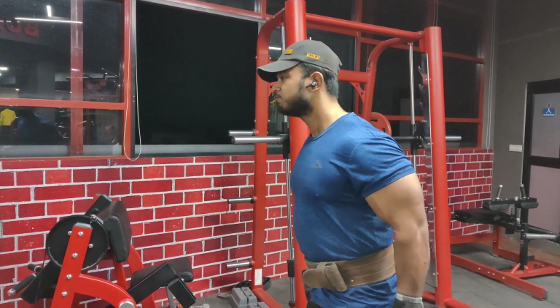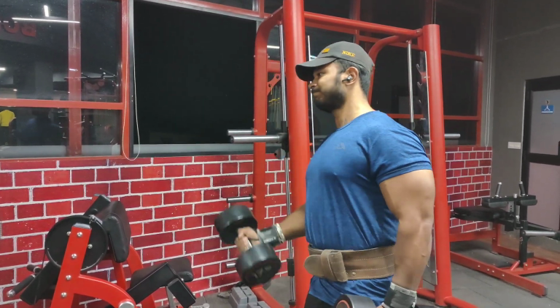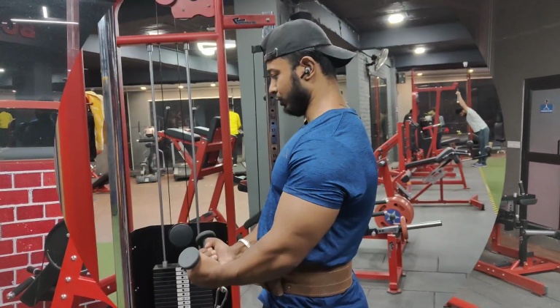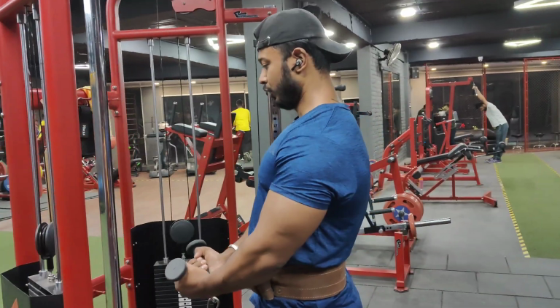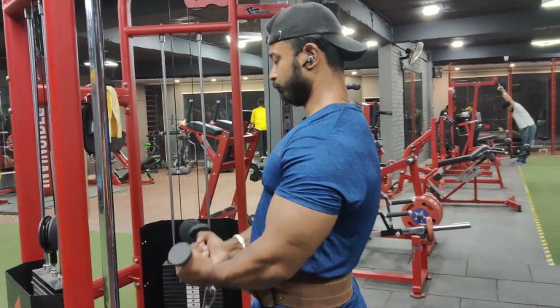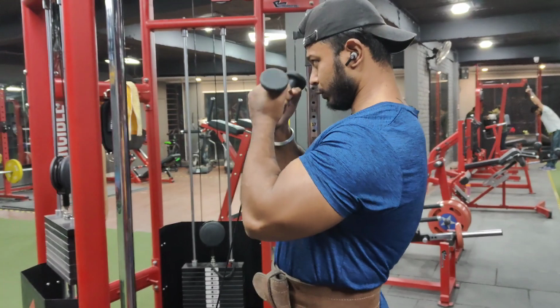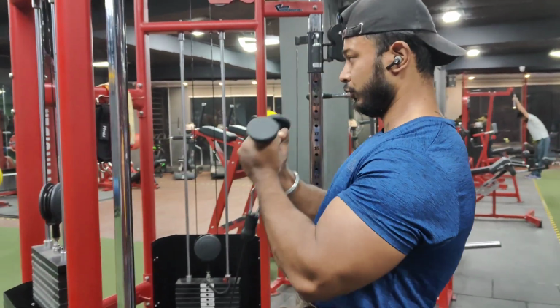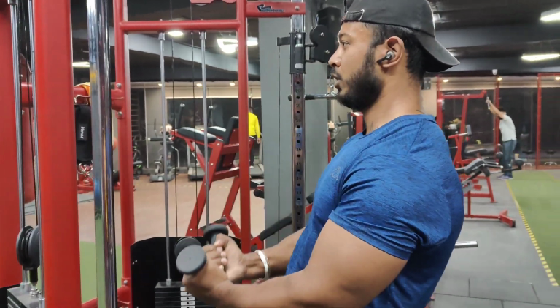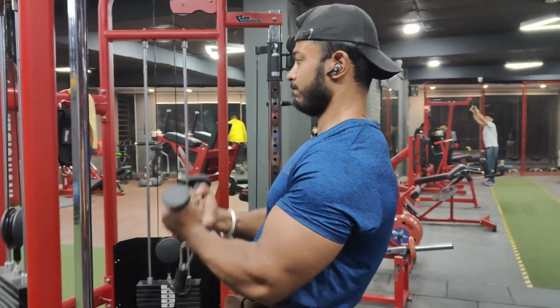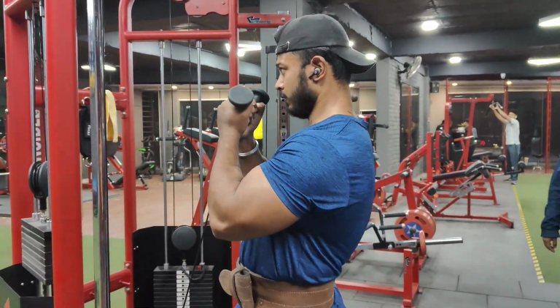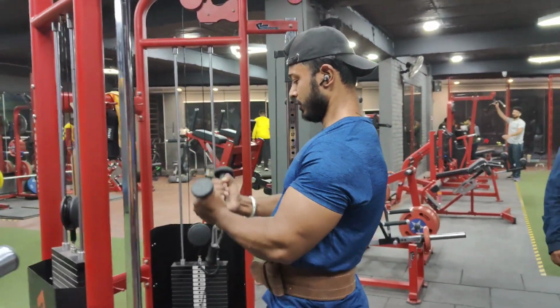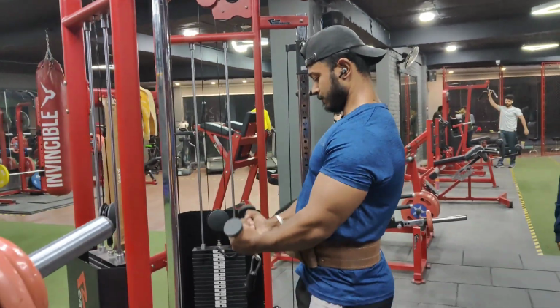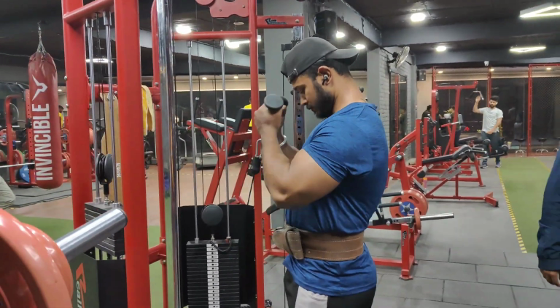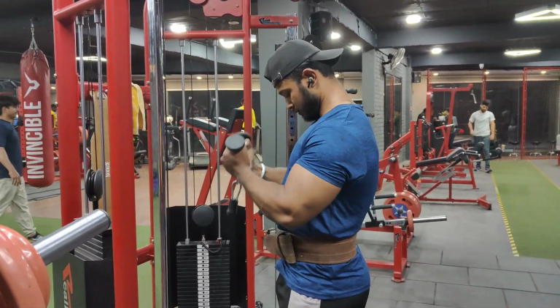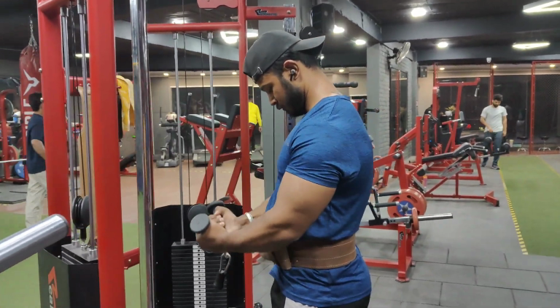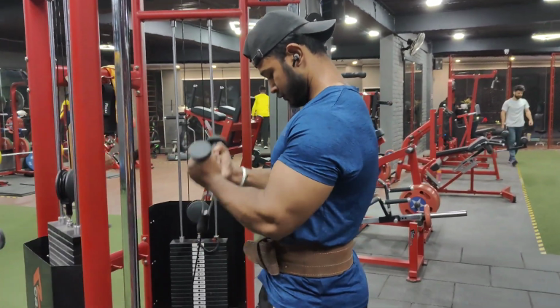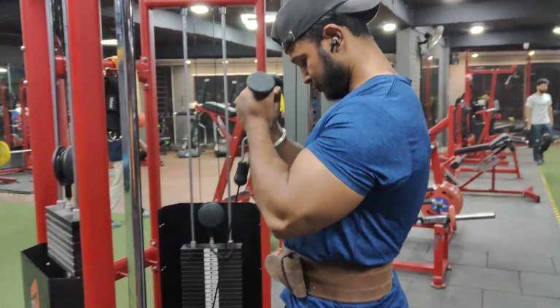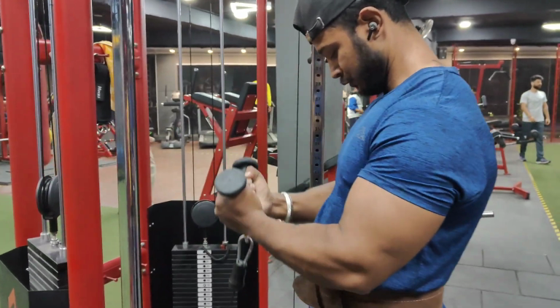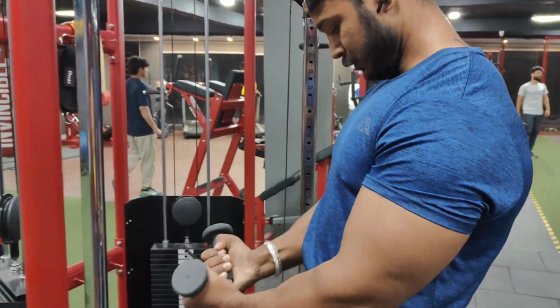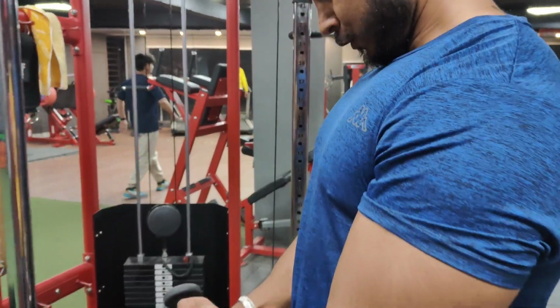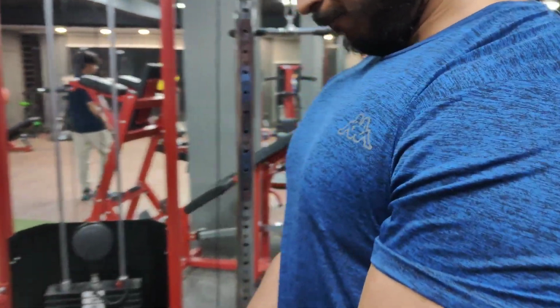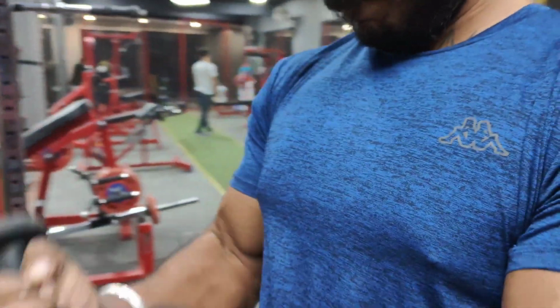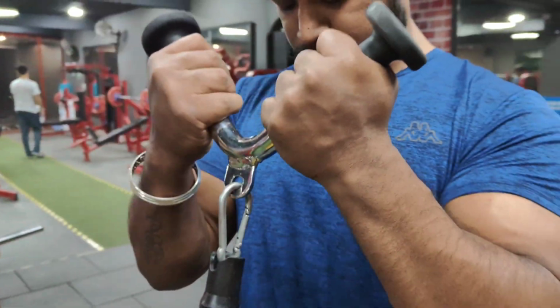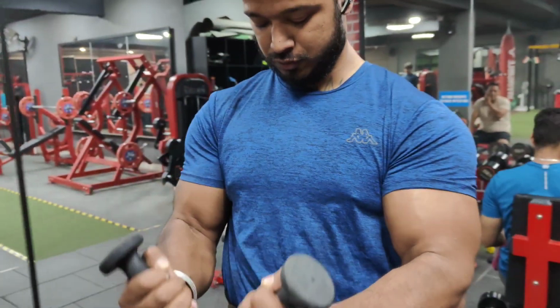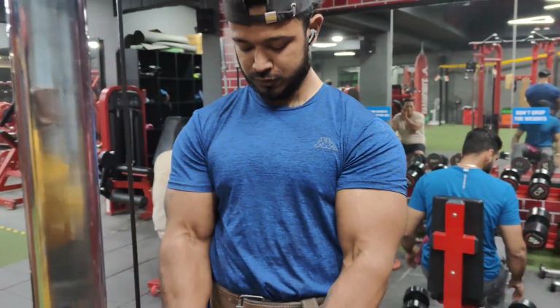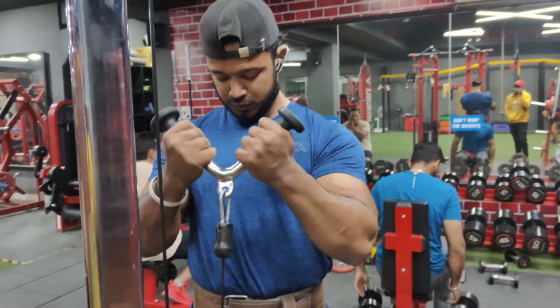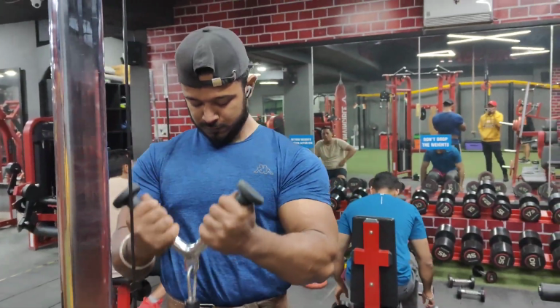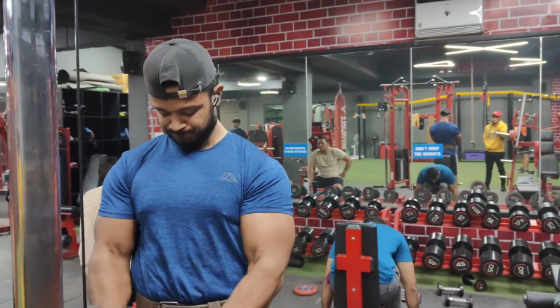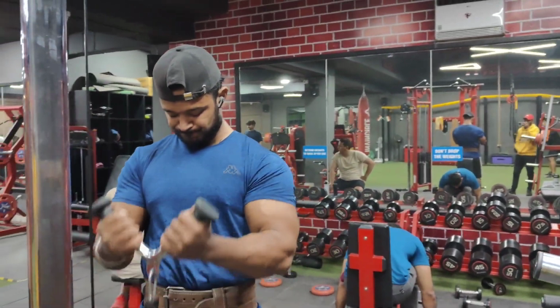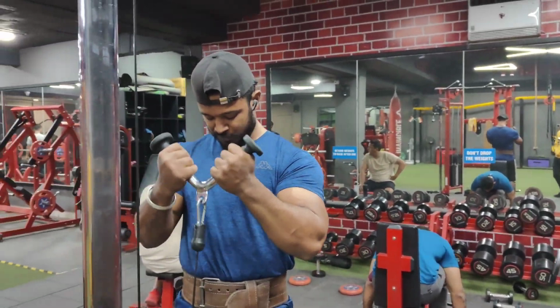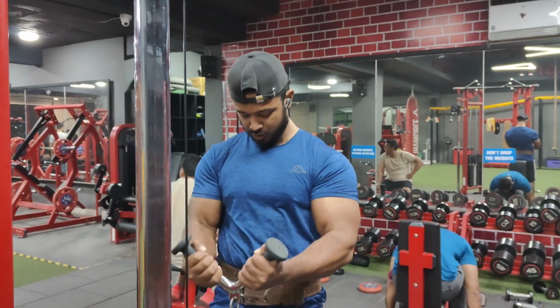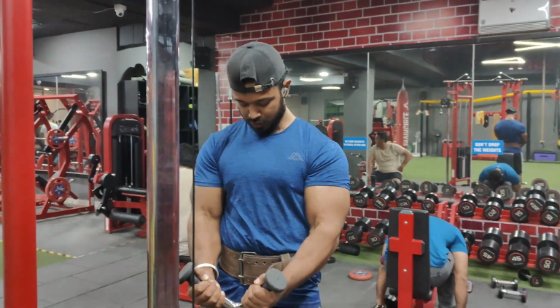You will access cable hammer. You will do the same movement that you are watching. You will need your chest points.